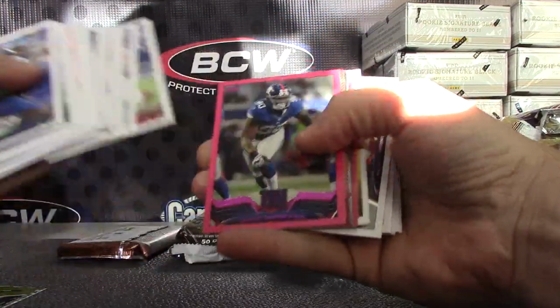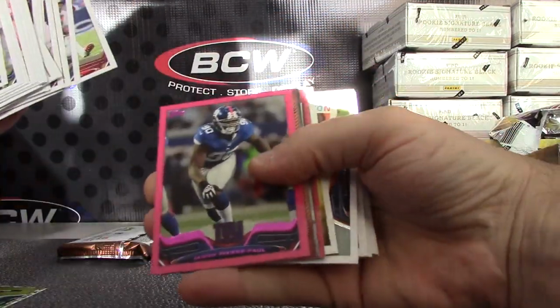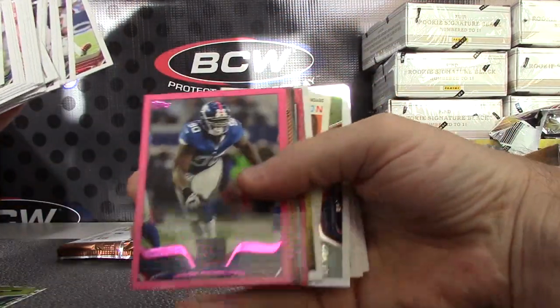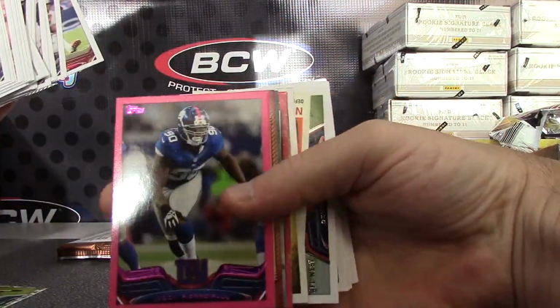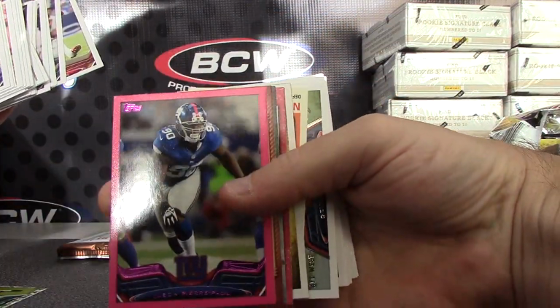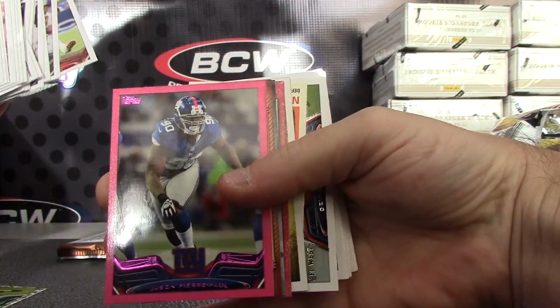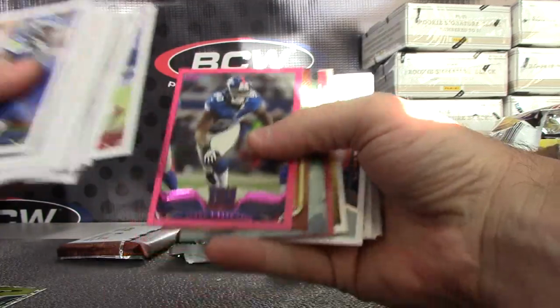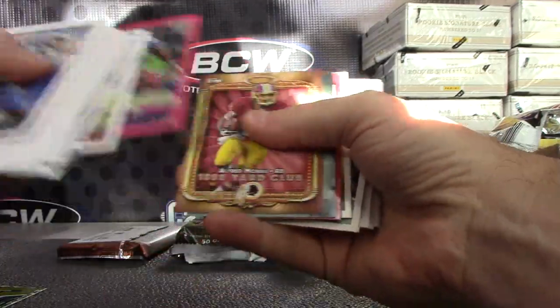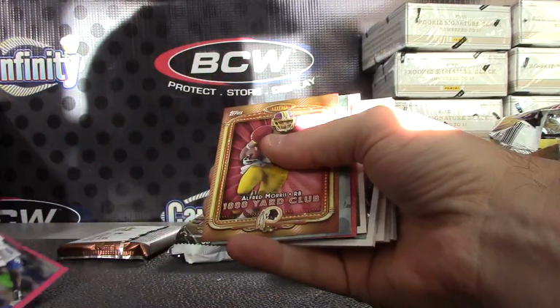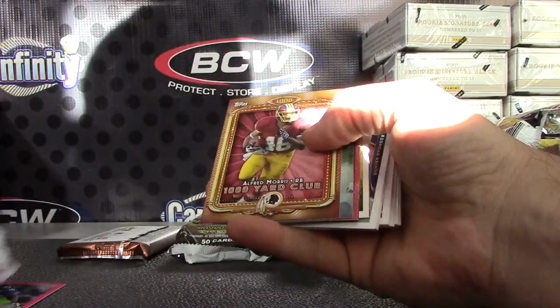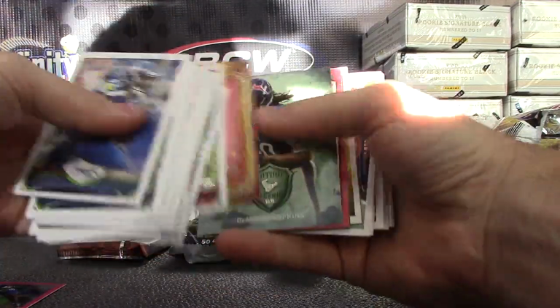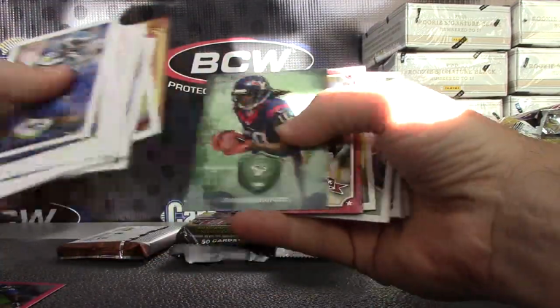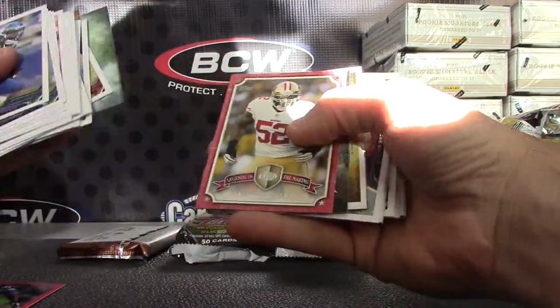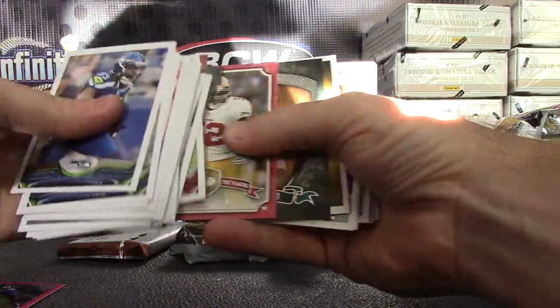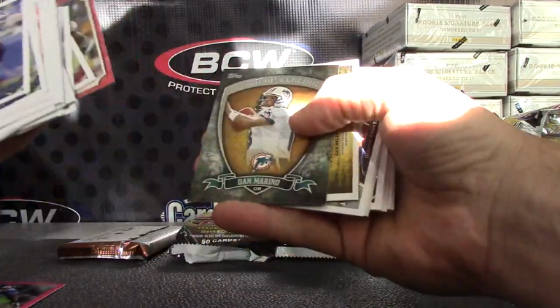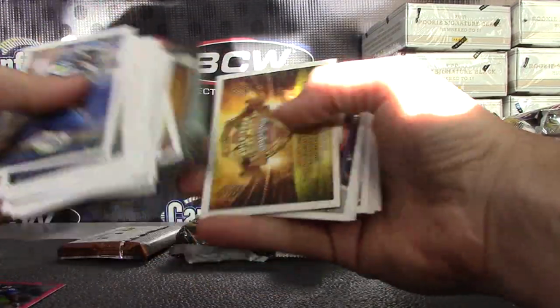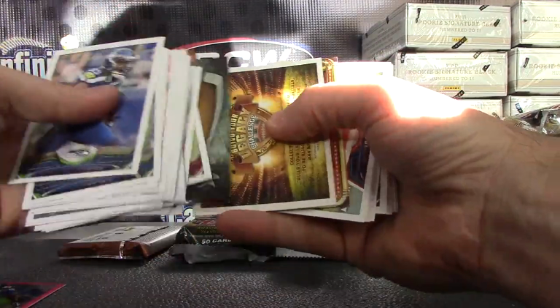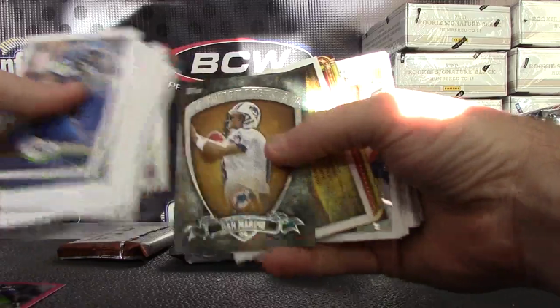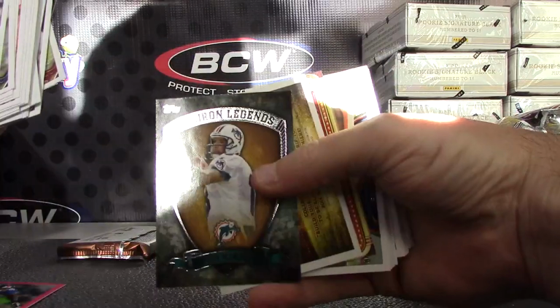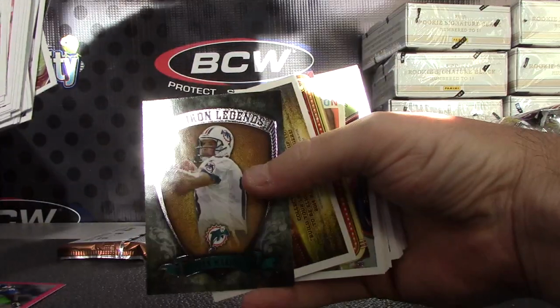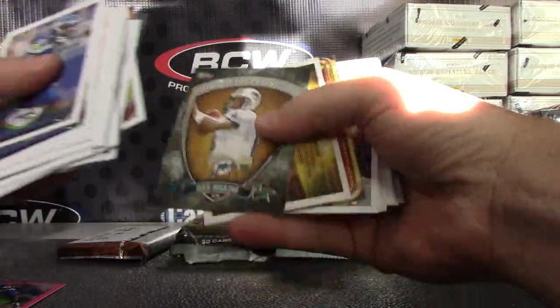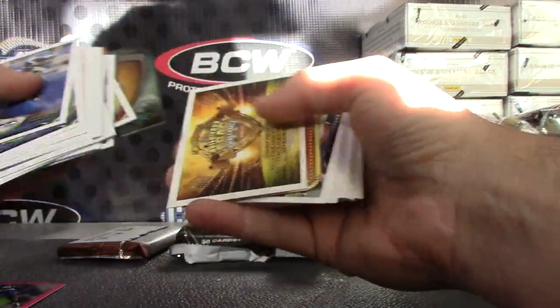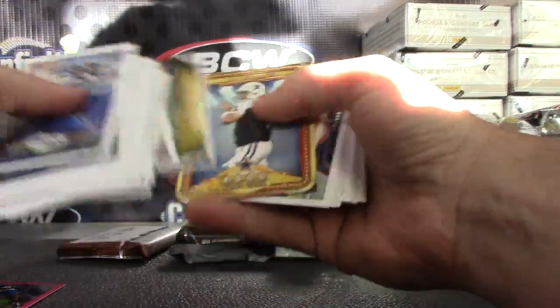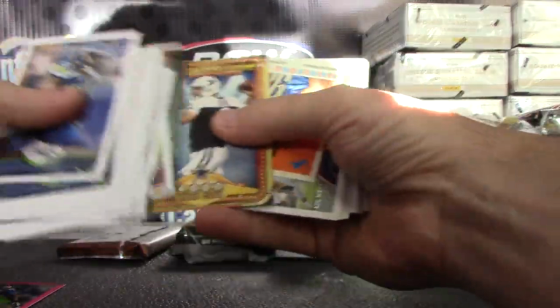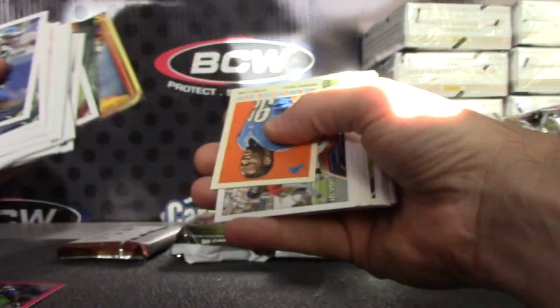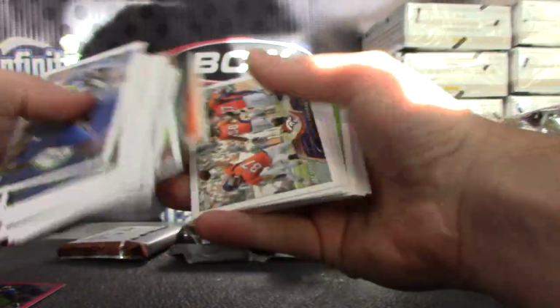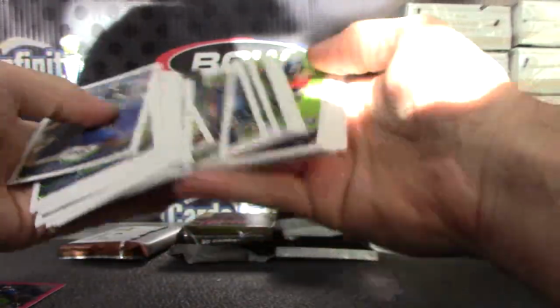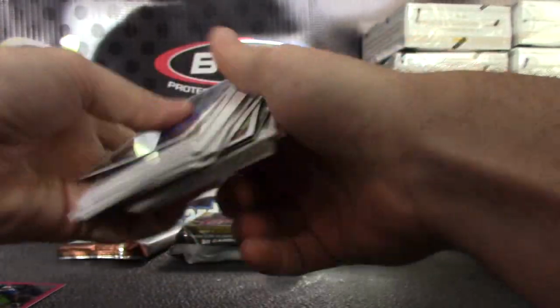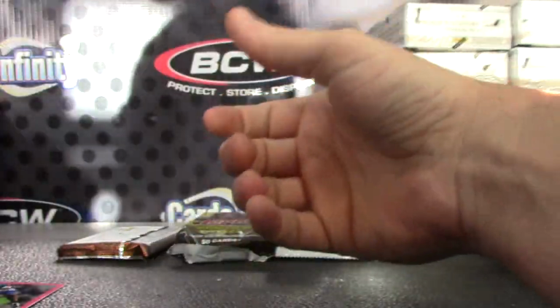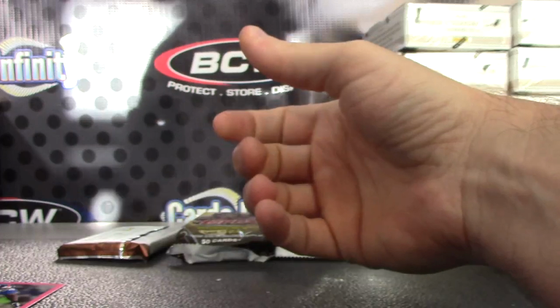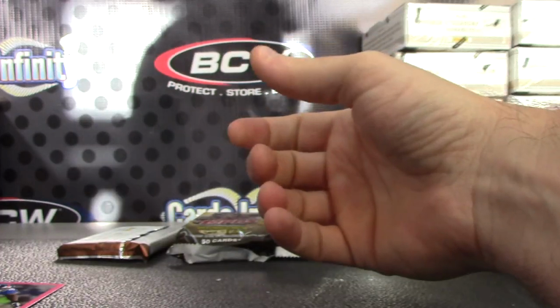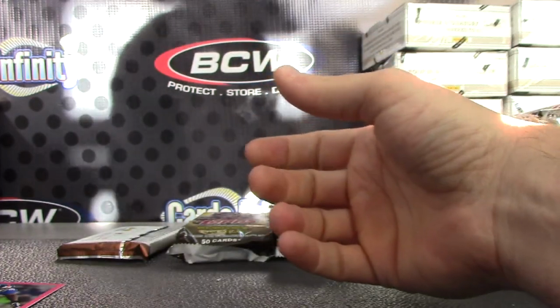We have JPP pink at $3.99, Alfred Morris, DeAndre — we actually pulled a Dan Marino autograph in the last box — Tony Romo and Dominic Sue. So they do have some big veteran autographs in here.